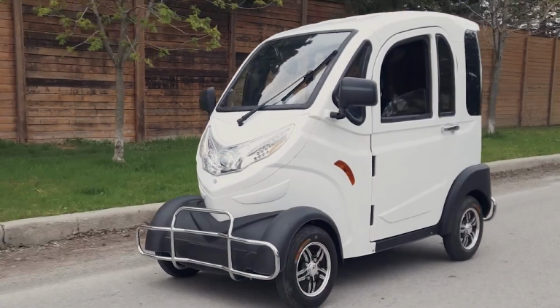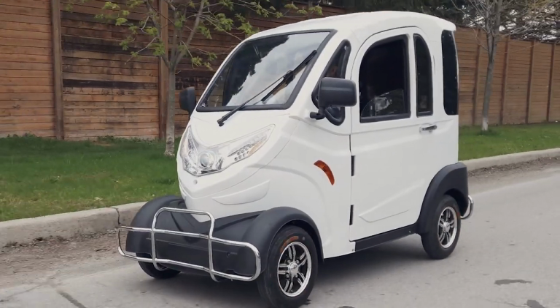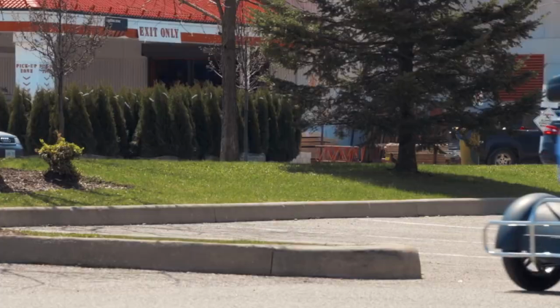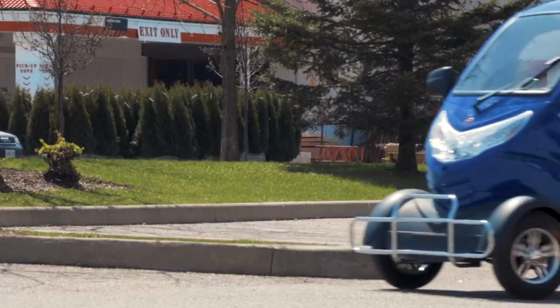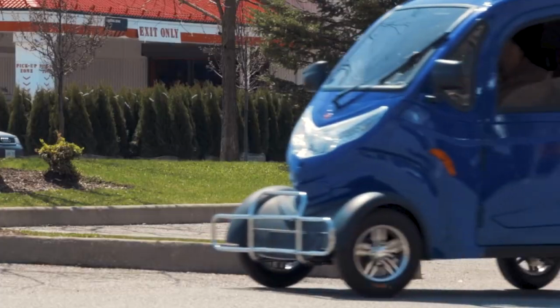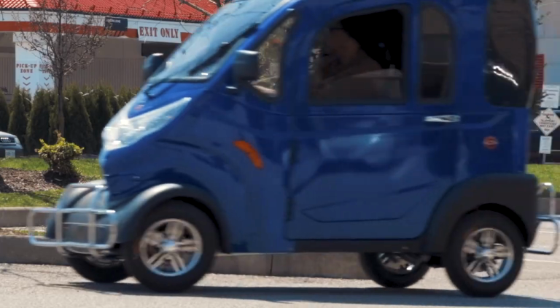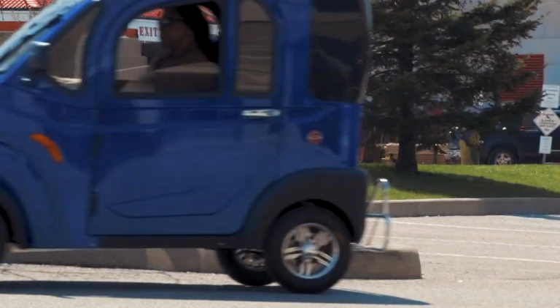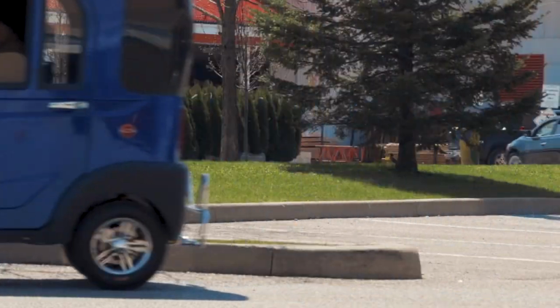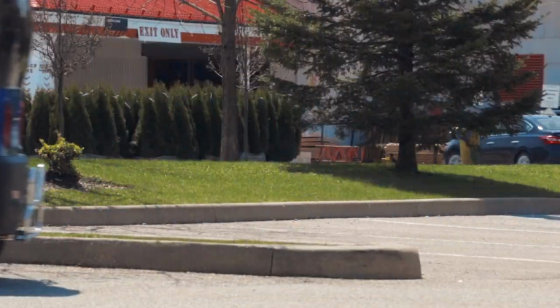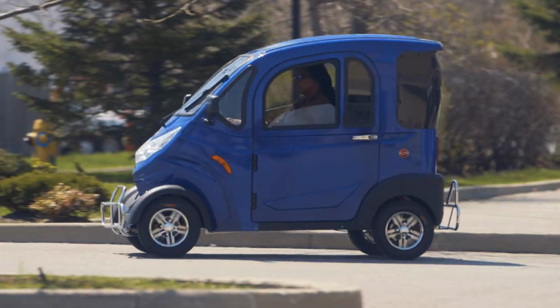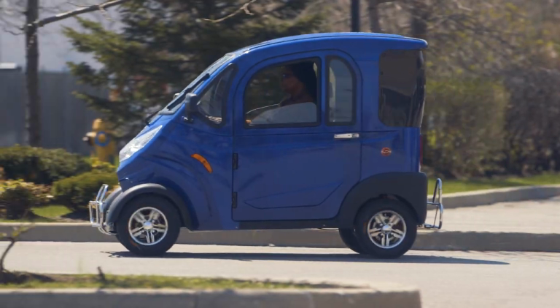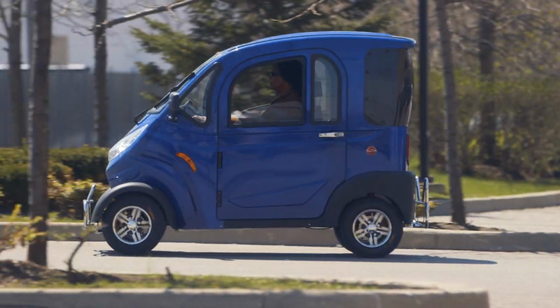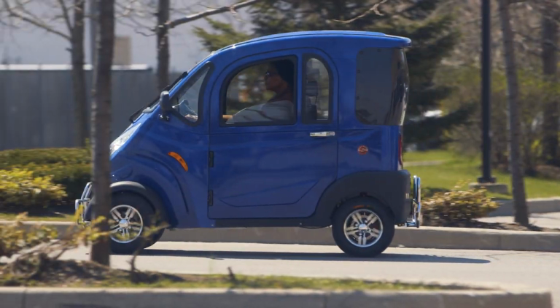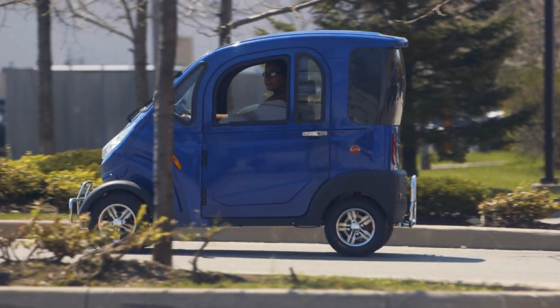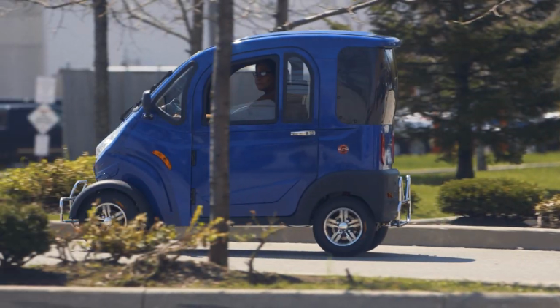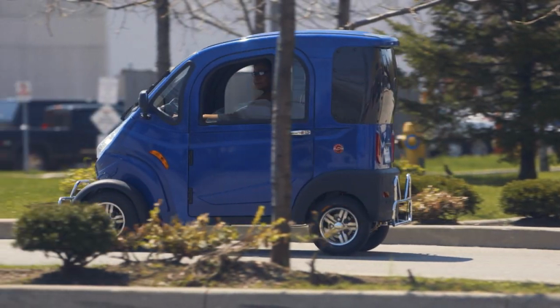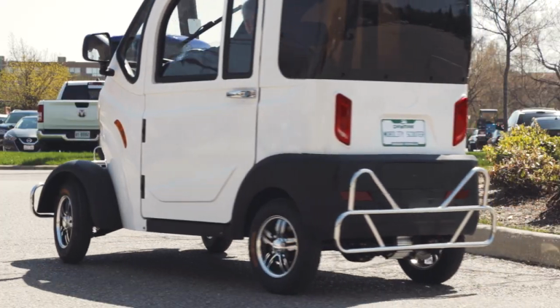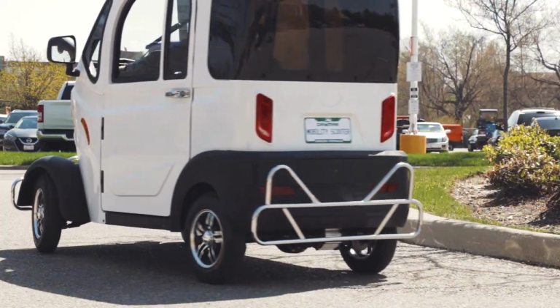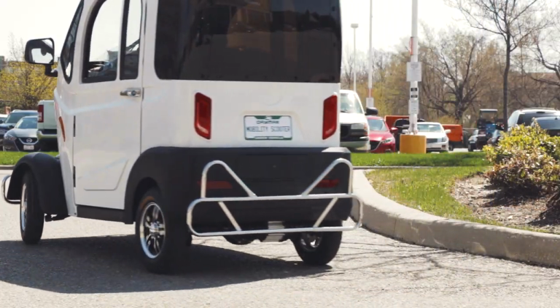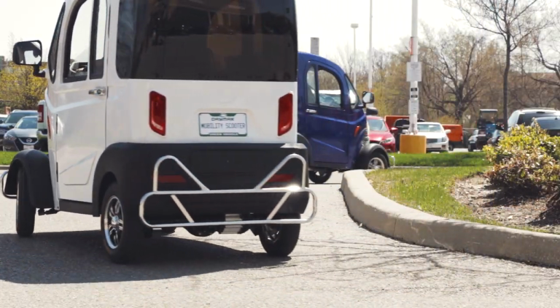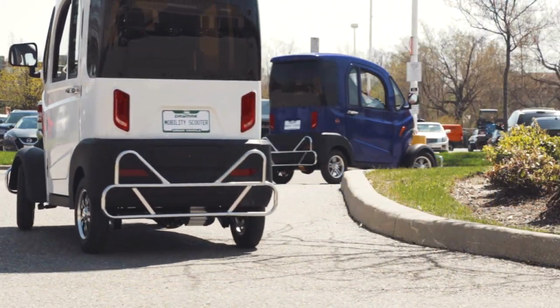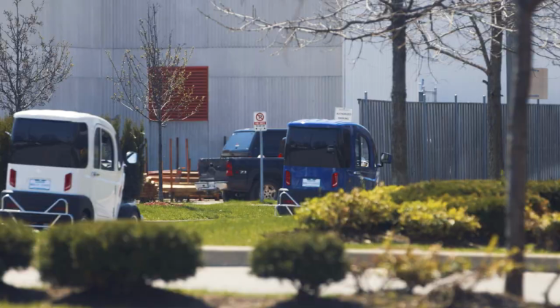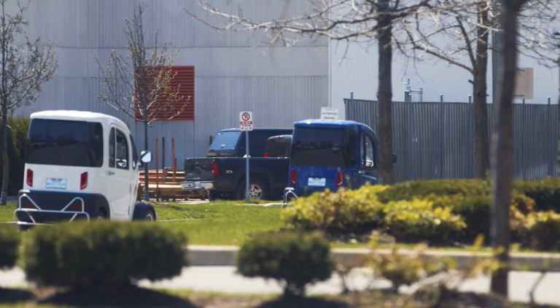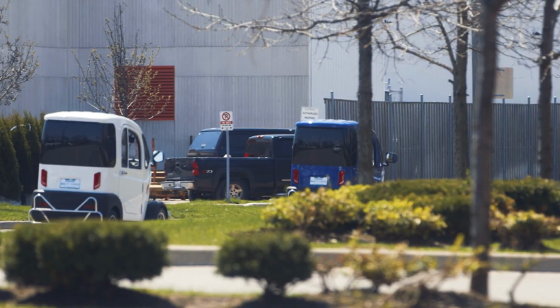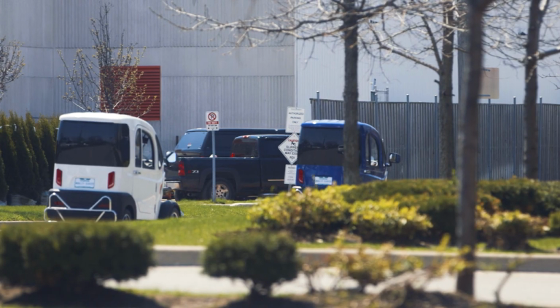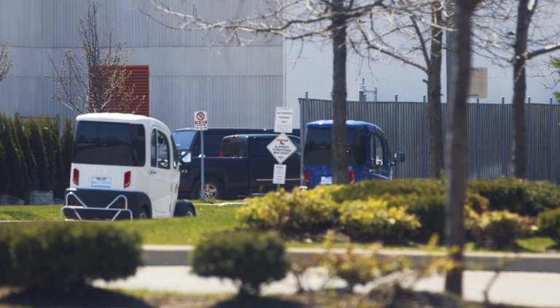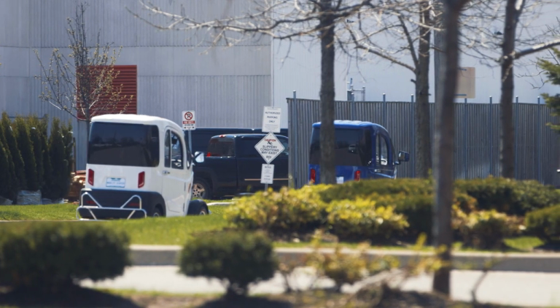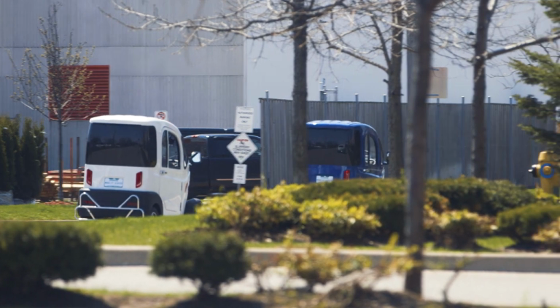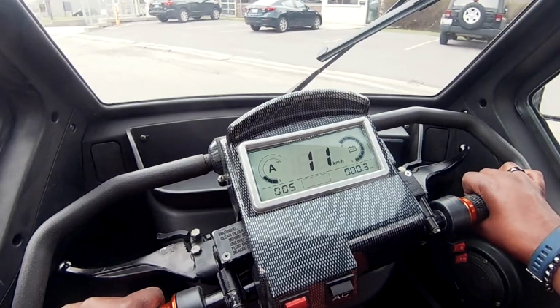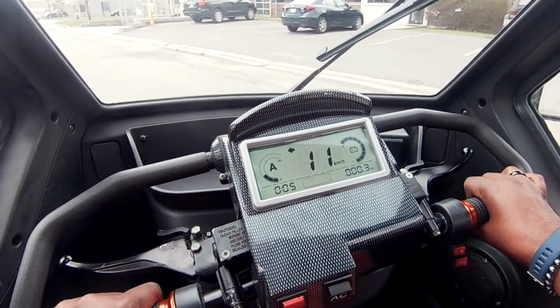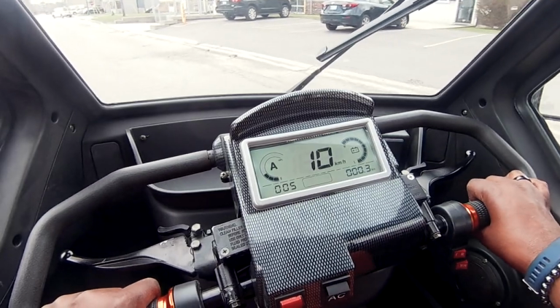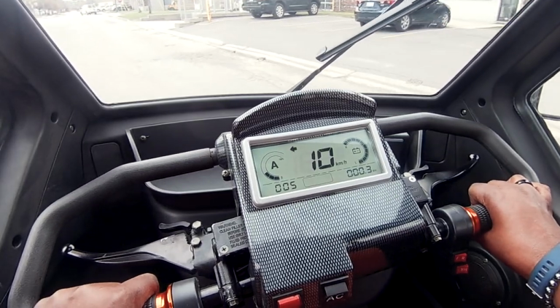With no license or insurance required, the Boomer Buggy X puts the independence back in the hands of the driver. Its intuitive yet simplistic driving controls make operation a breeze.